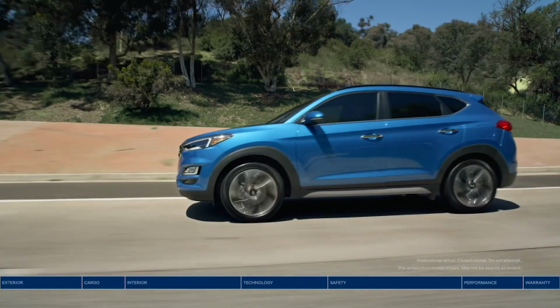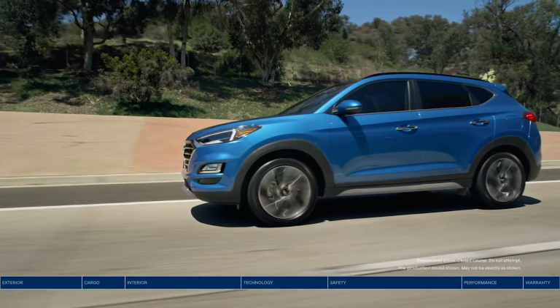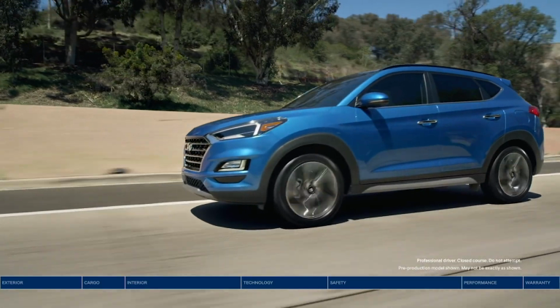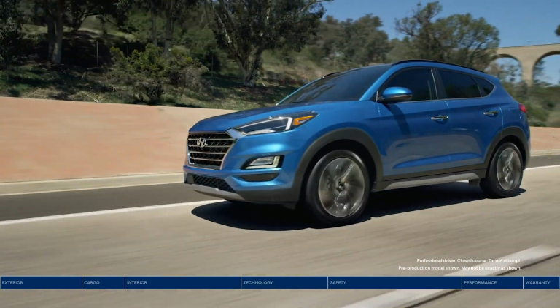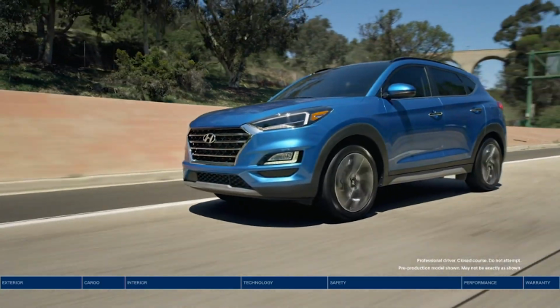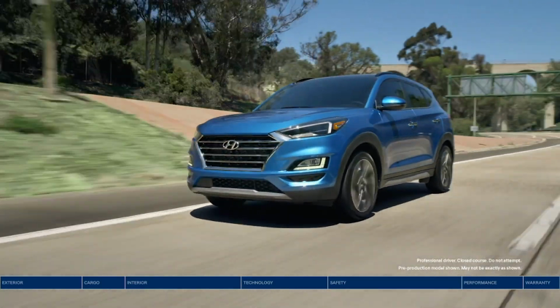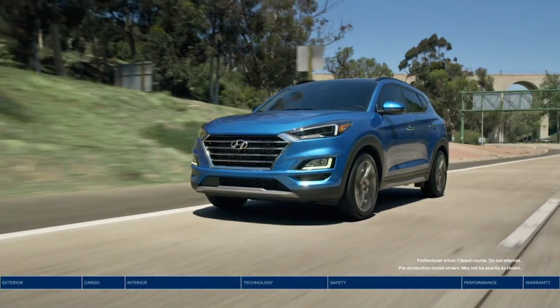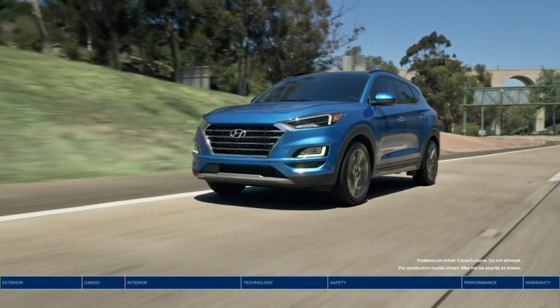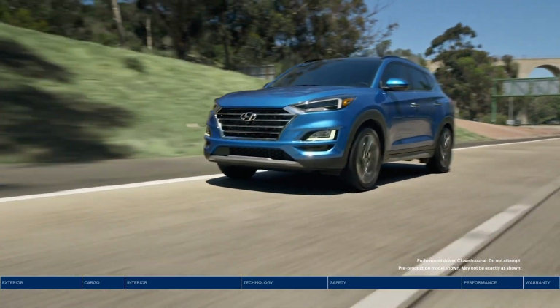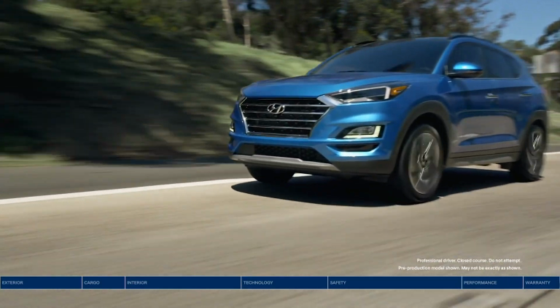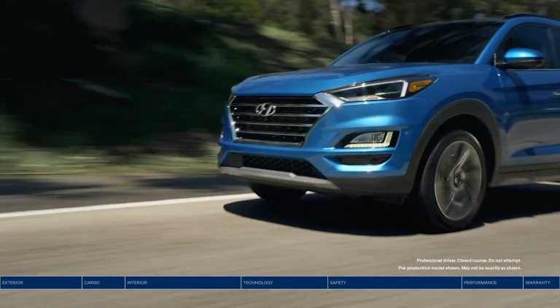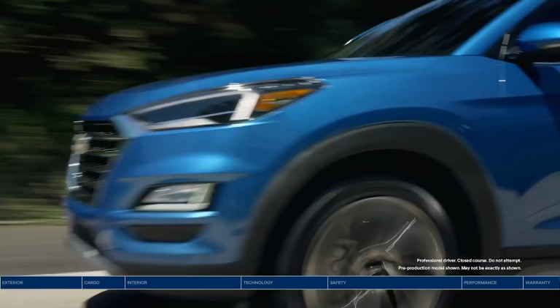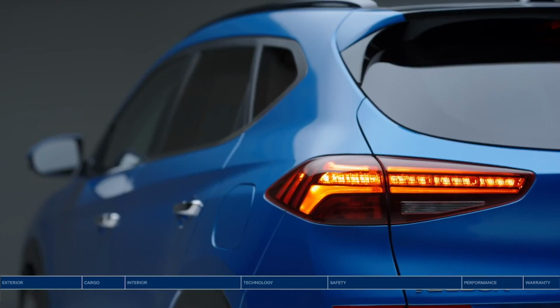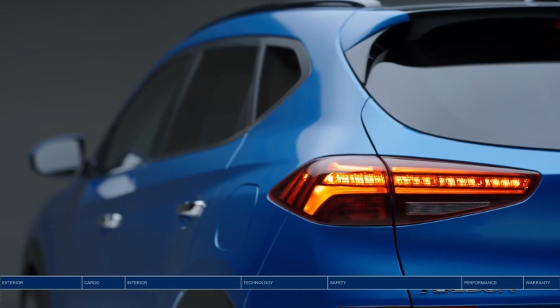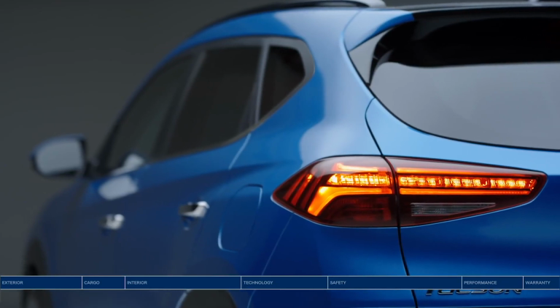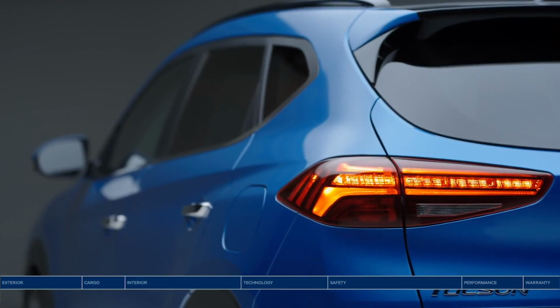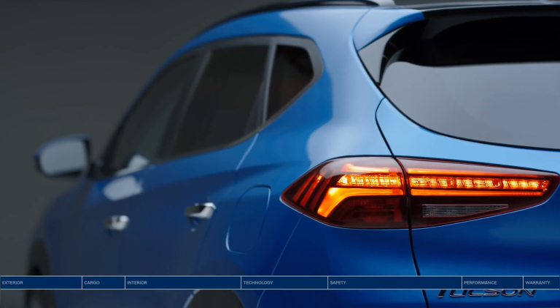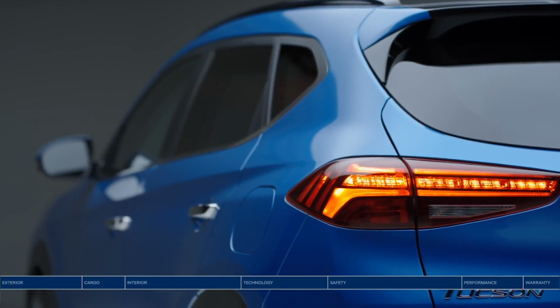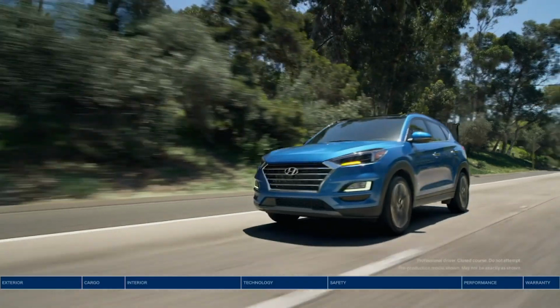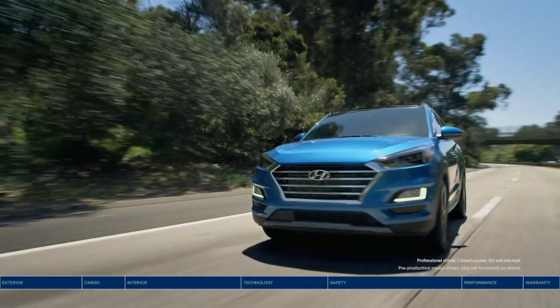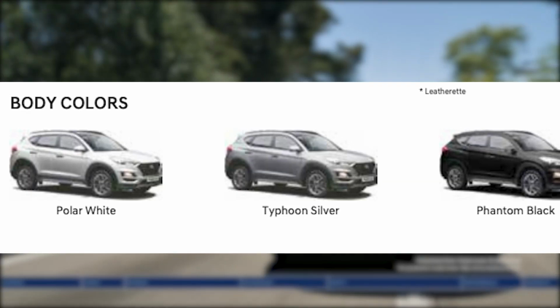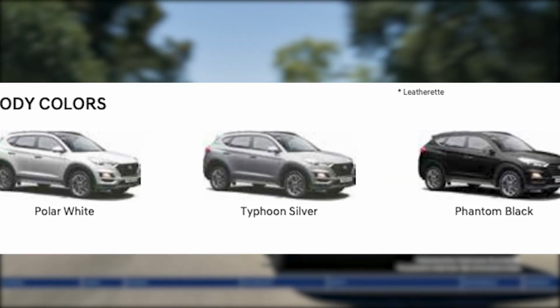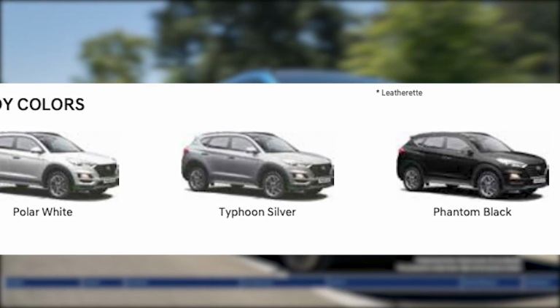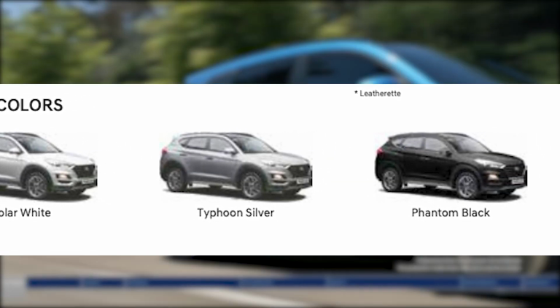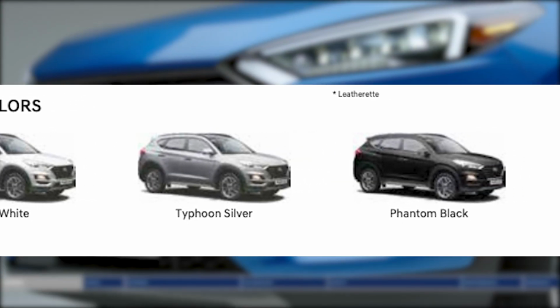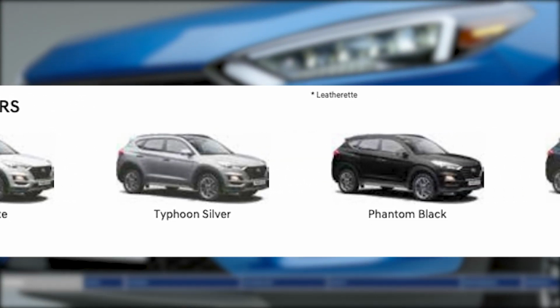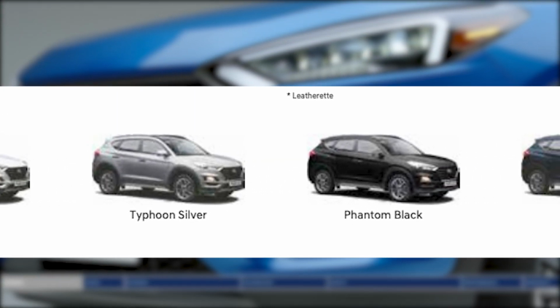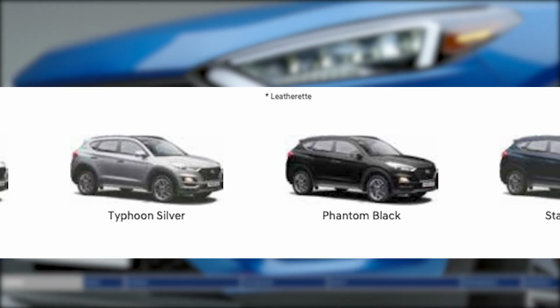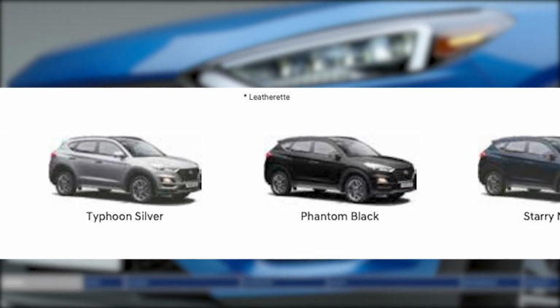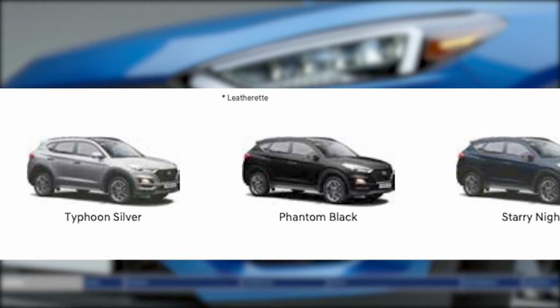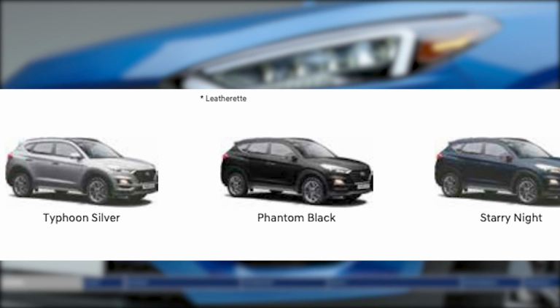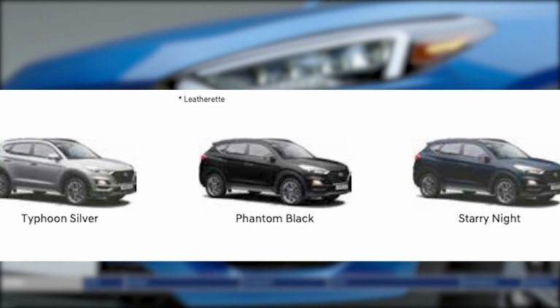It has black plastic cladding for an SUV appearance. Hyundai offers 4 color options: Polar White, Typhoon Silver, Phantom Black, and Starry Night.